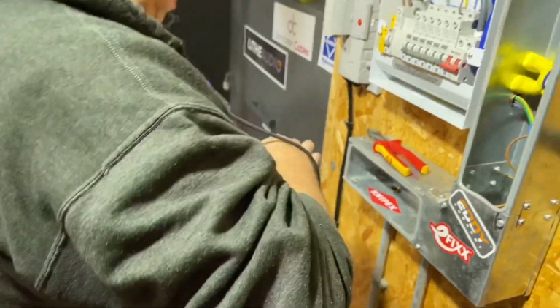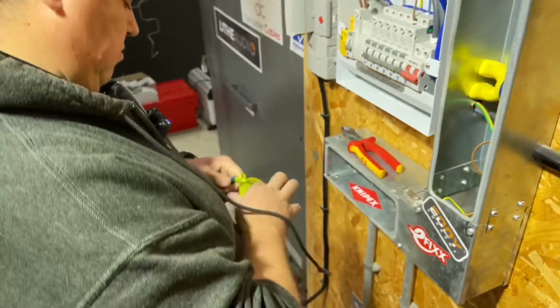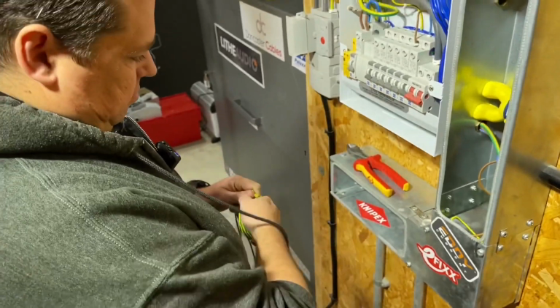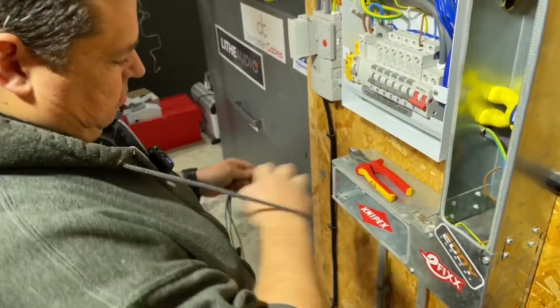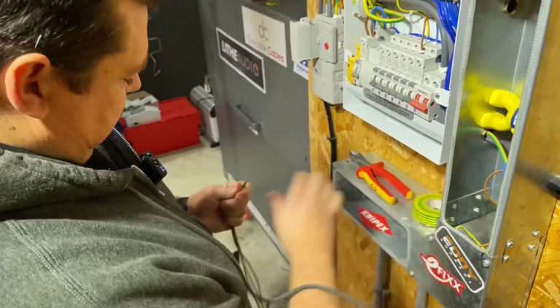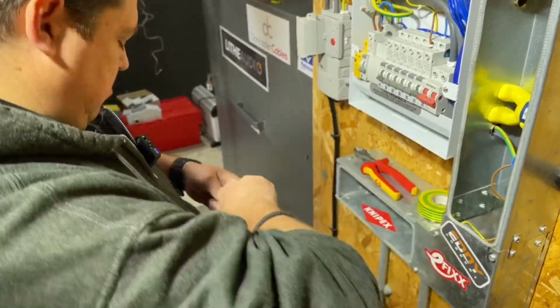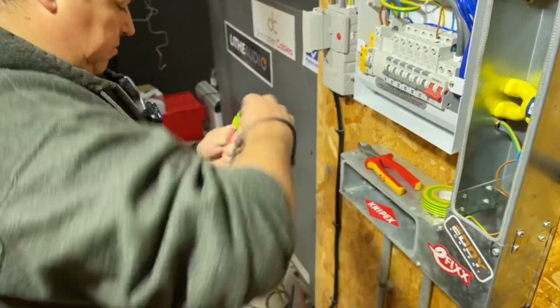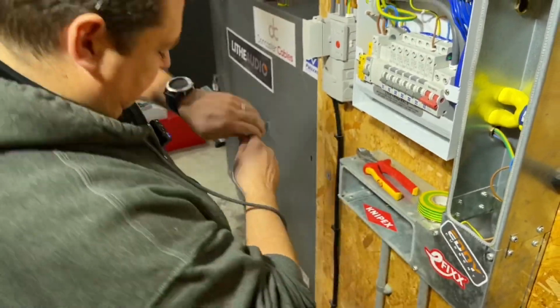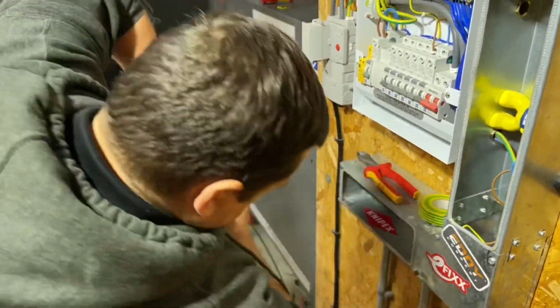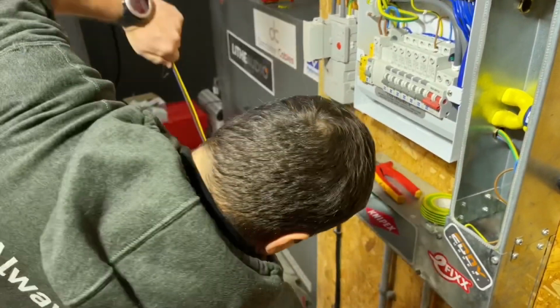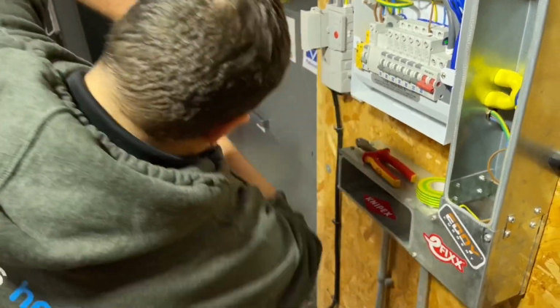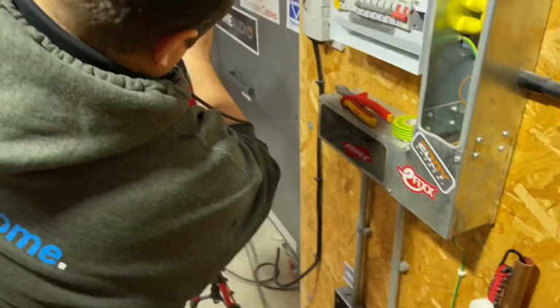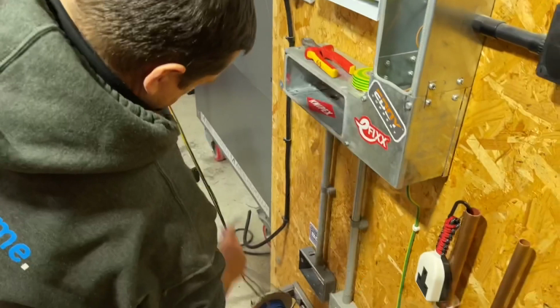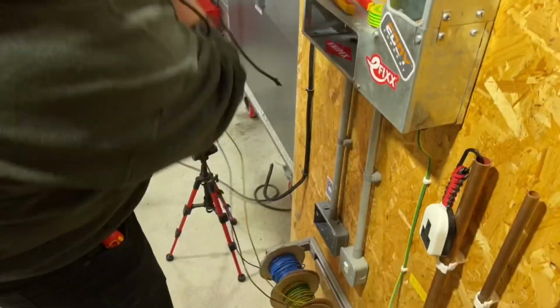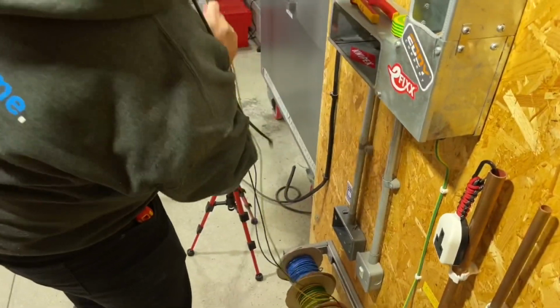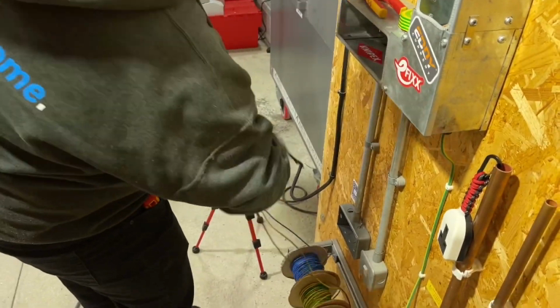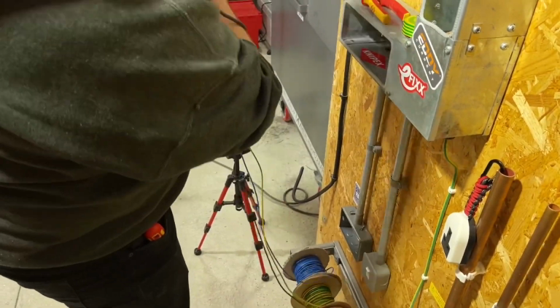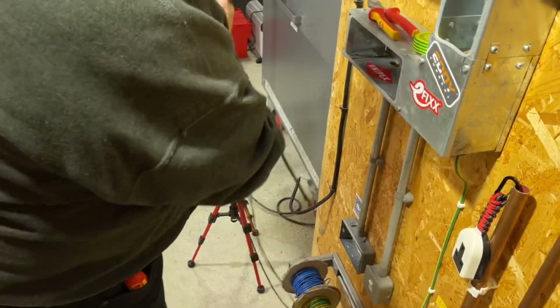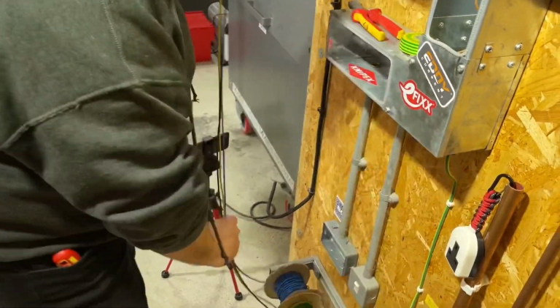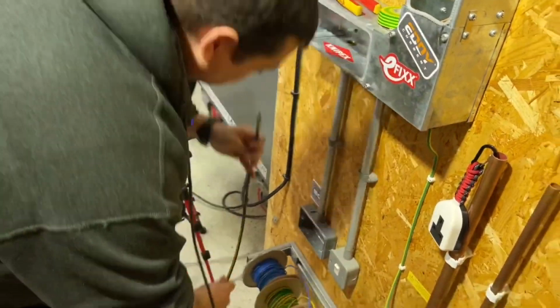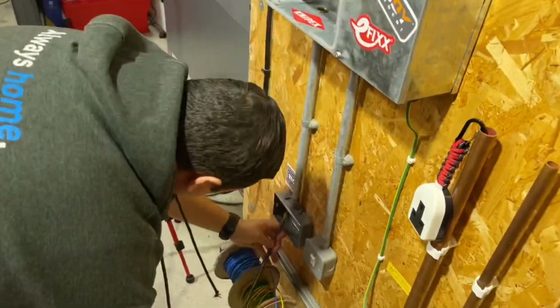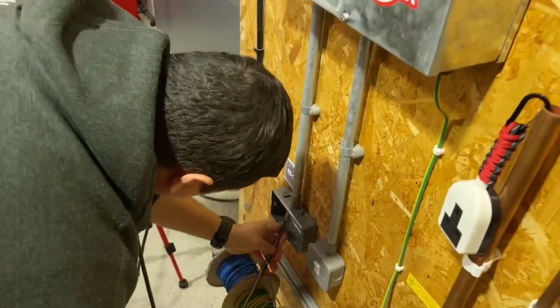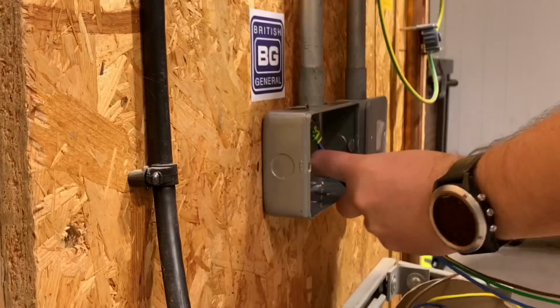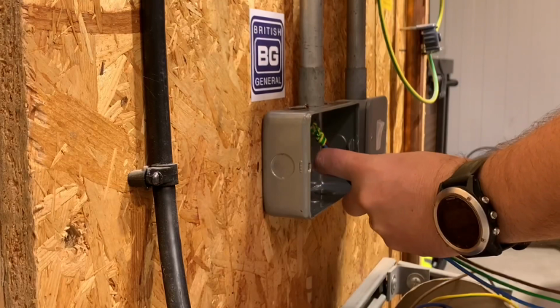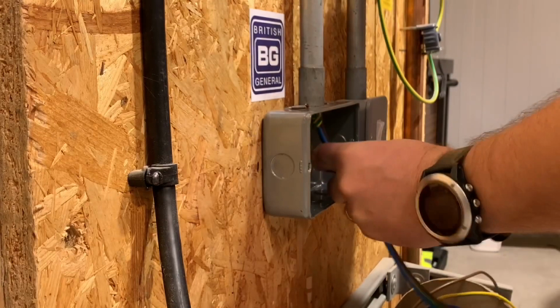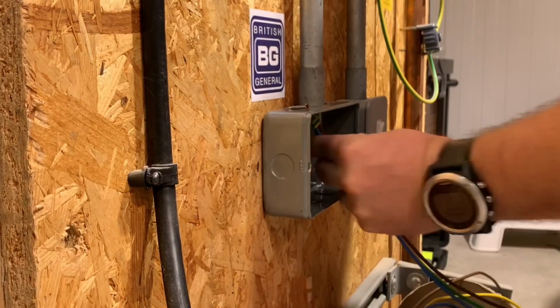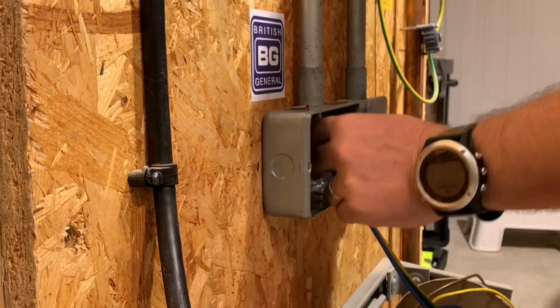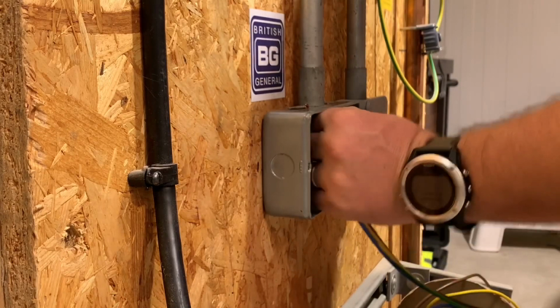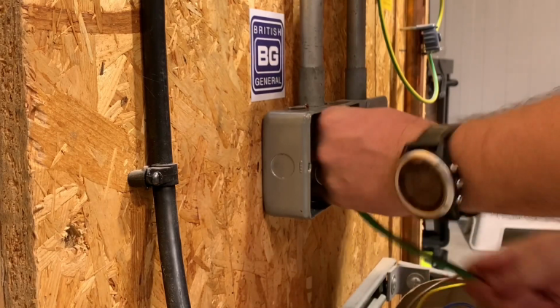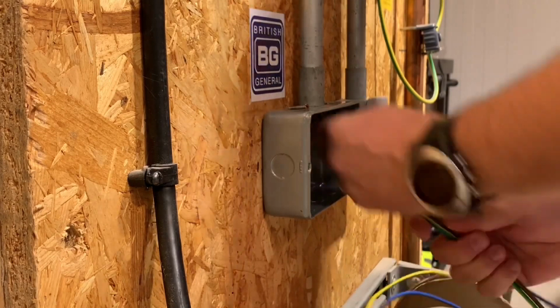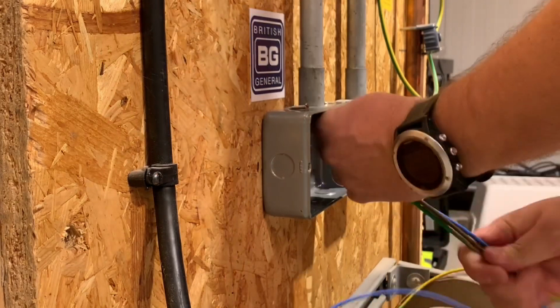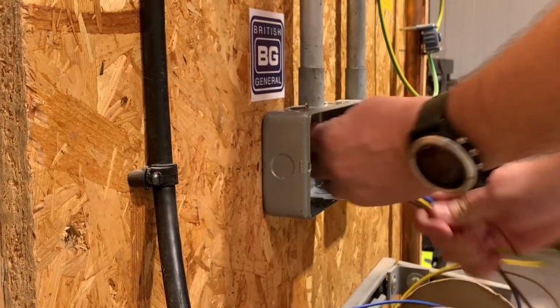He brought his own tools. When we mentioned the challenge, I noticed he popped all his own tools out. The key thing there — the straightening. It works every time without fail. You straighten the cable and it just slides up the tube, no problem at all.